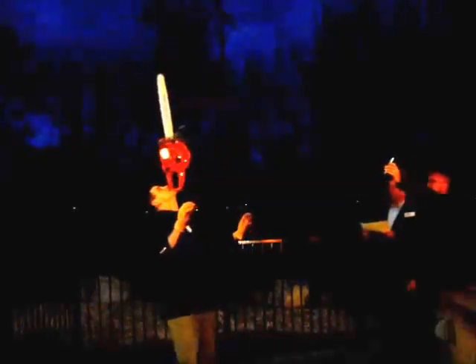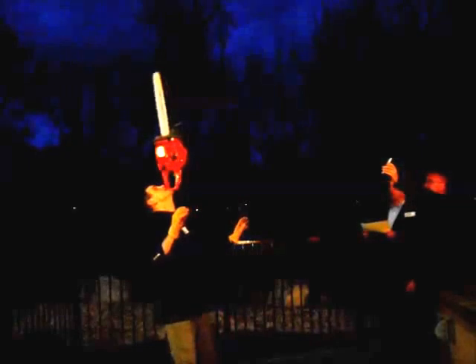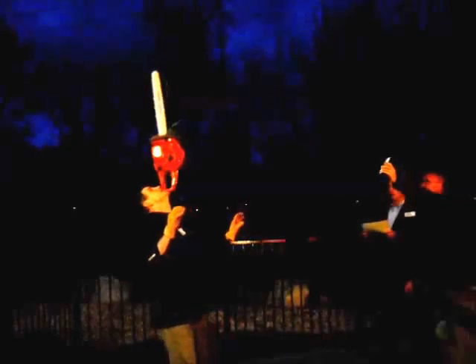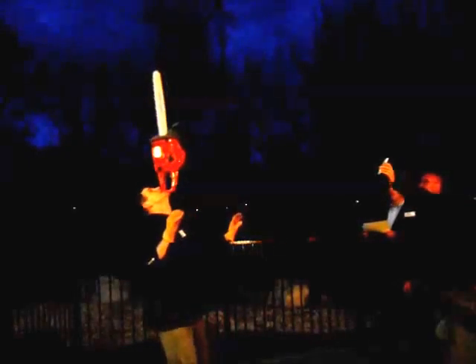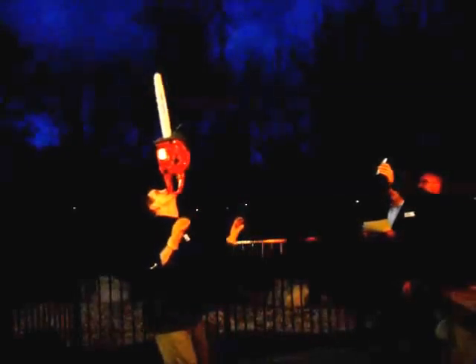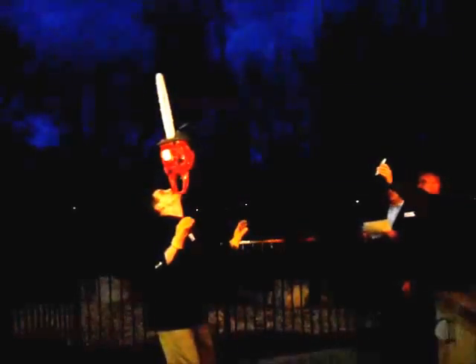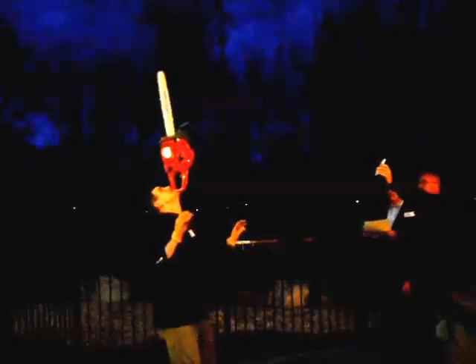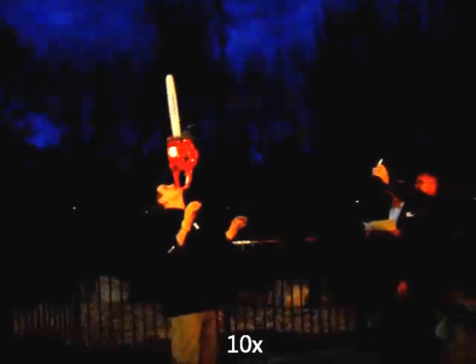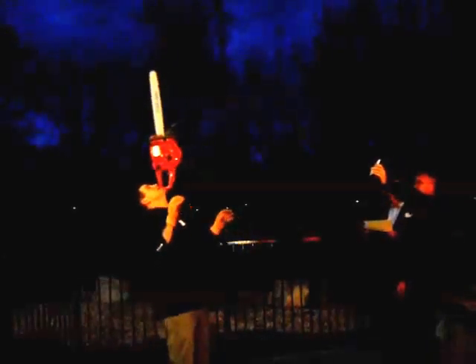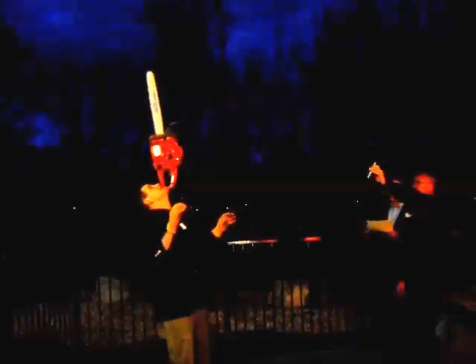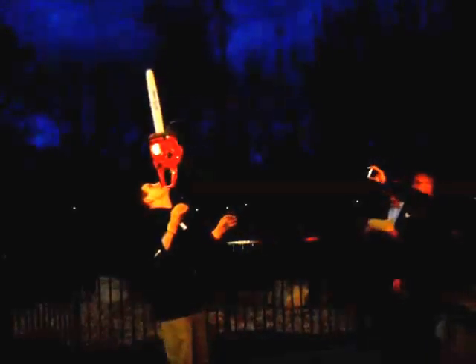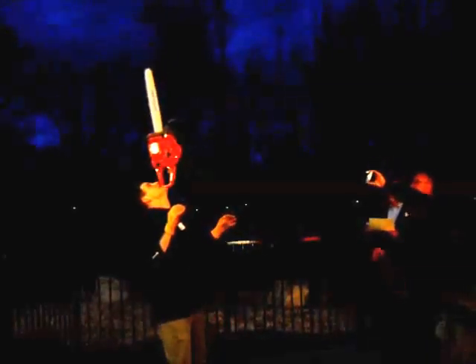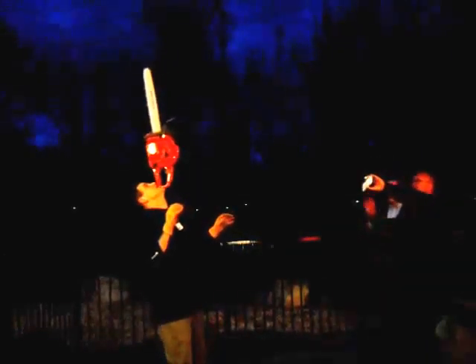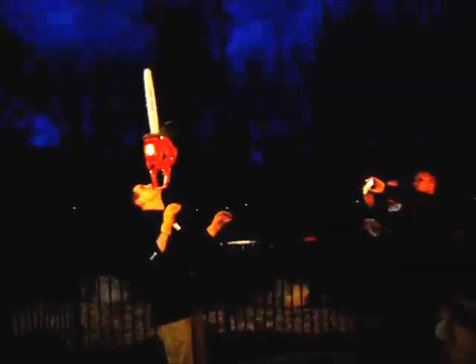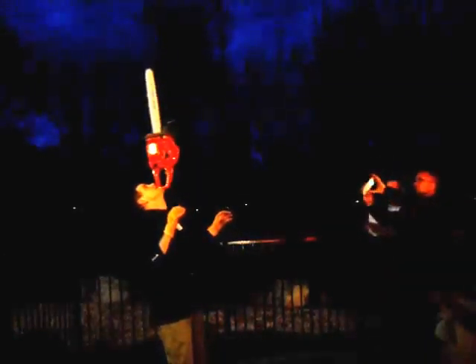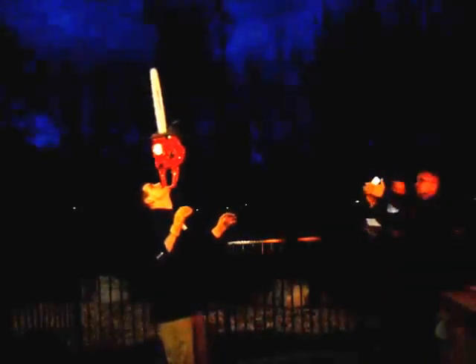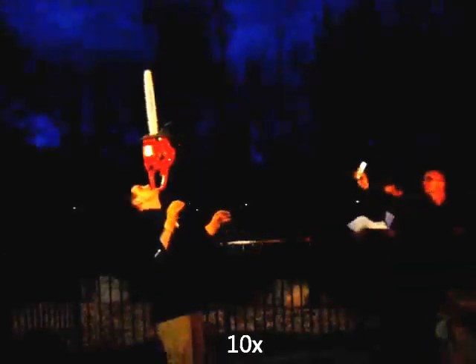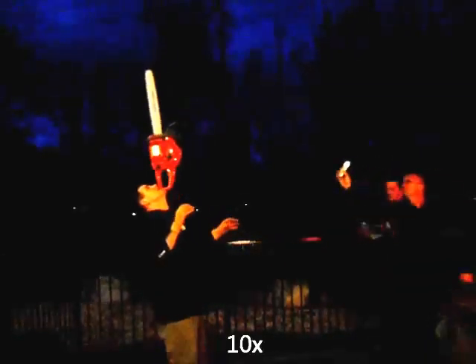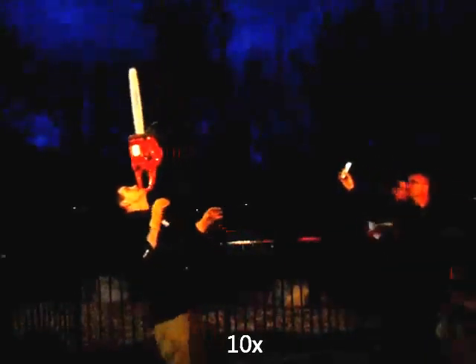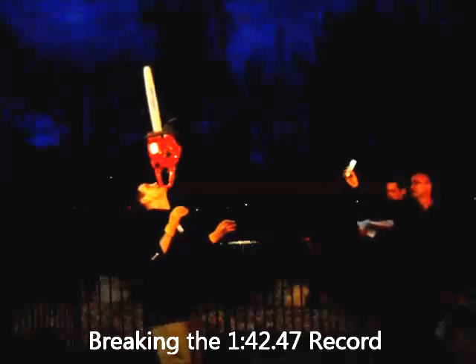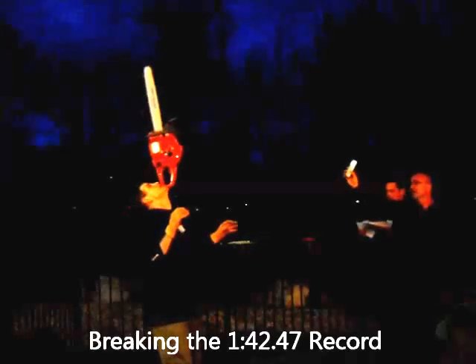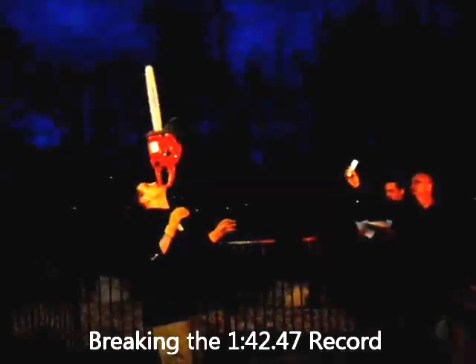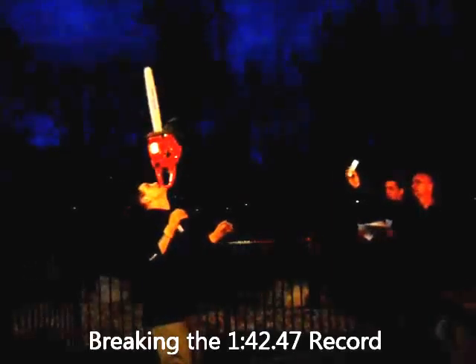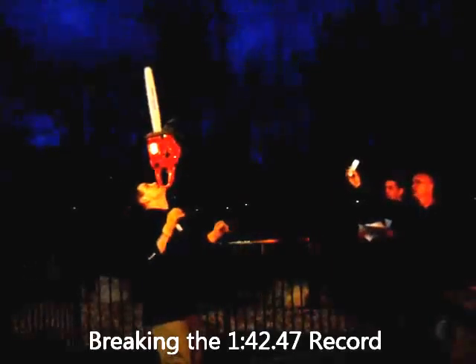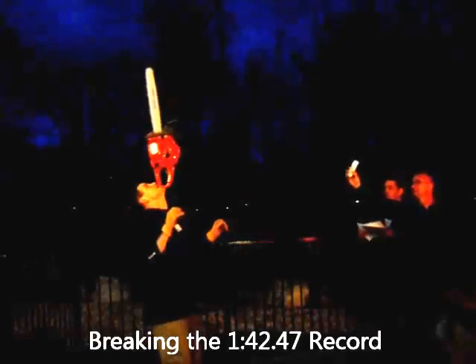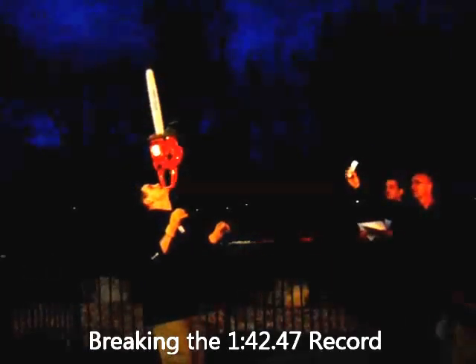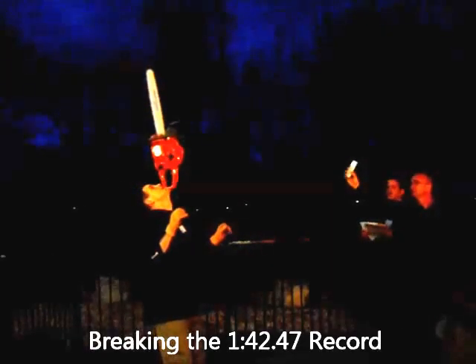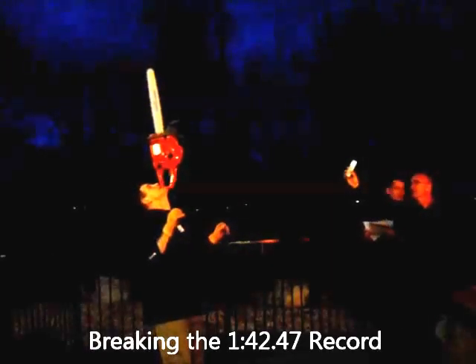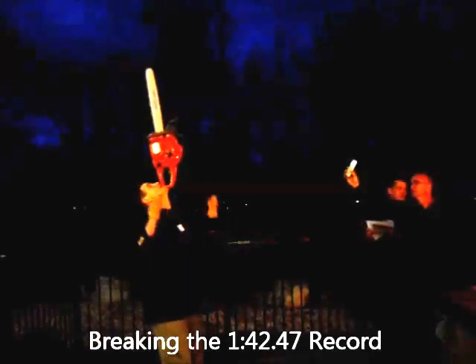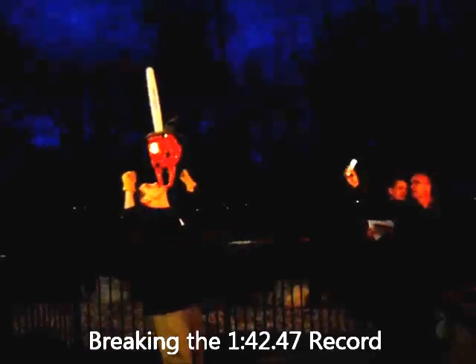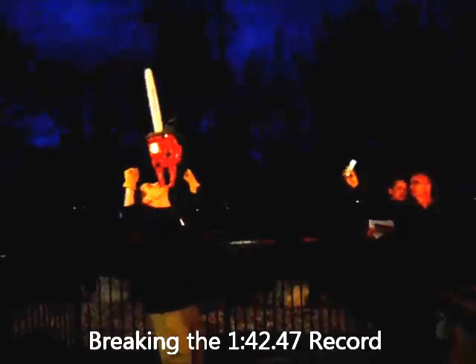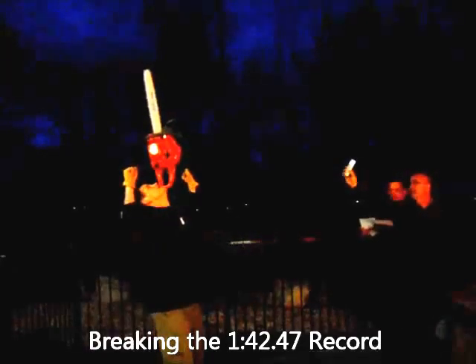Here we go! Here we go! We got it! You are on 1:30! Woo! Great! He's gonna break it! He's gonna break it all!